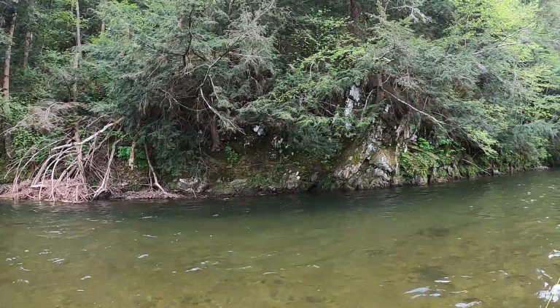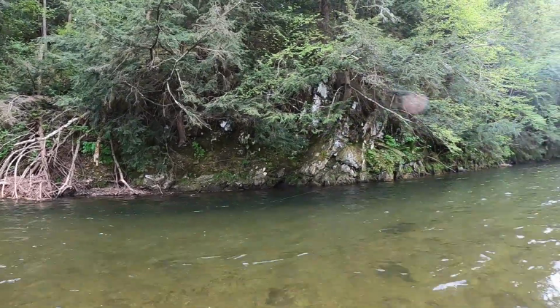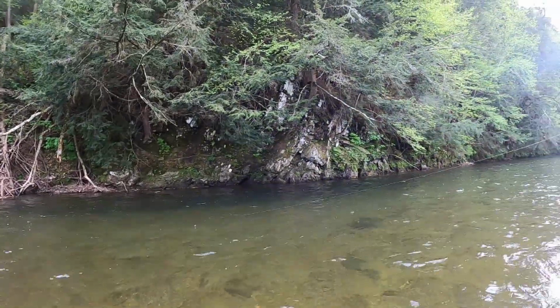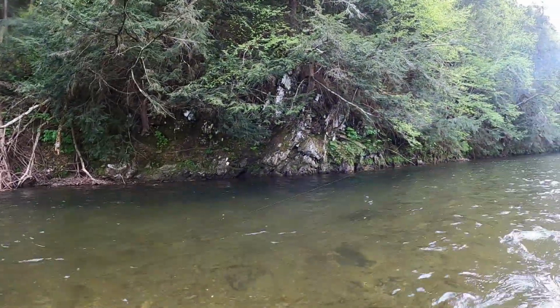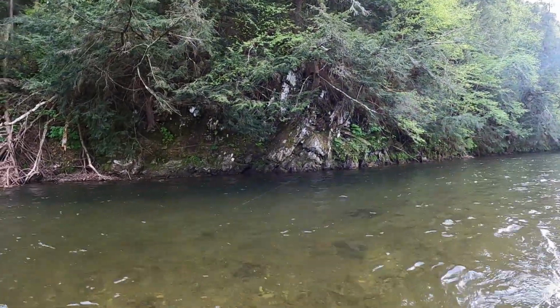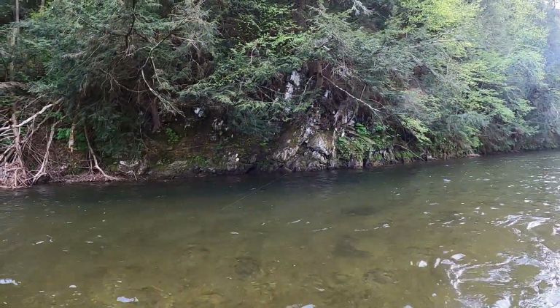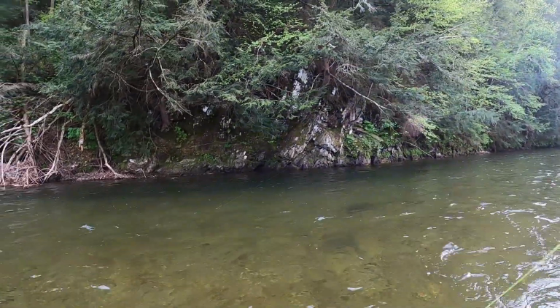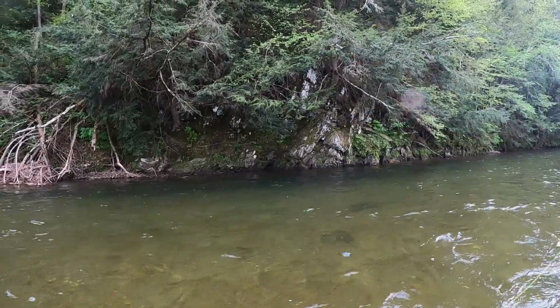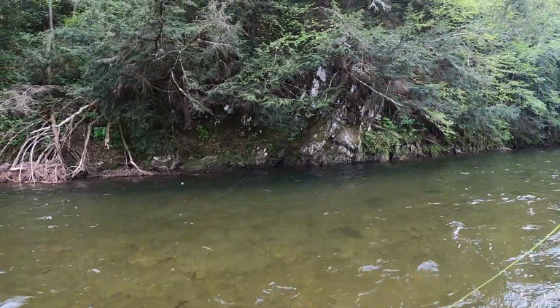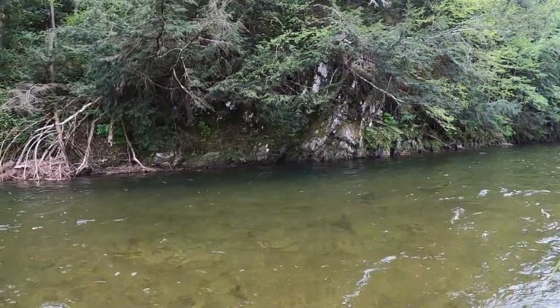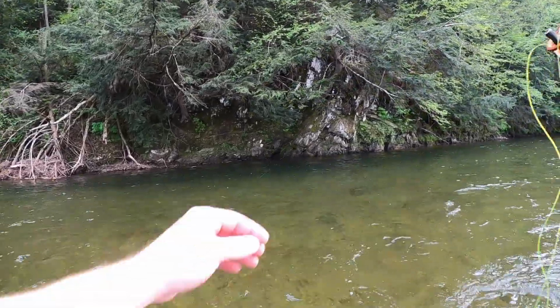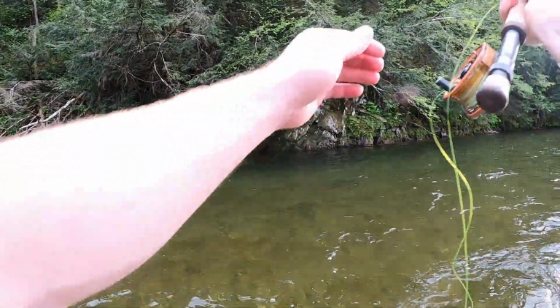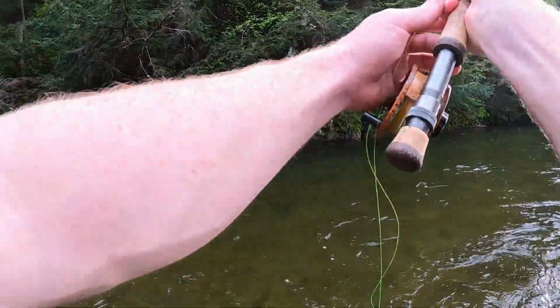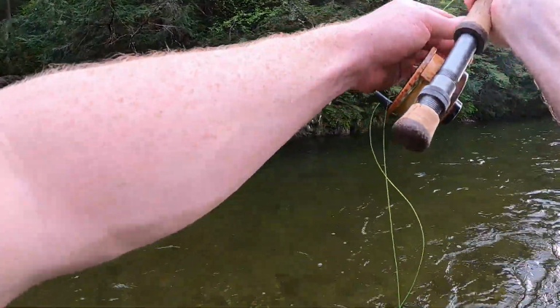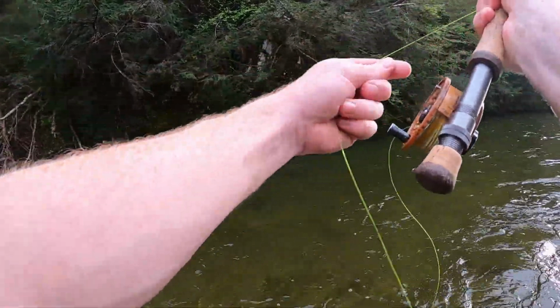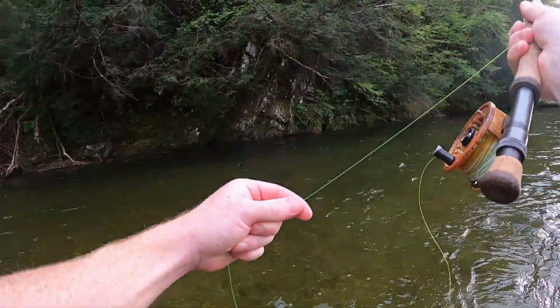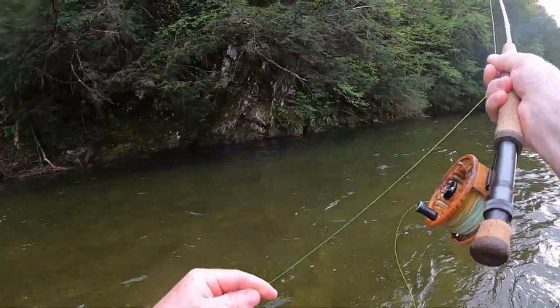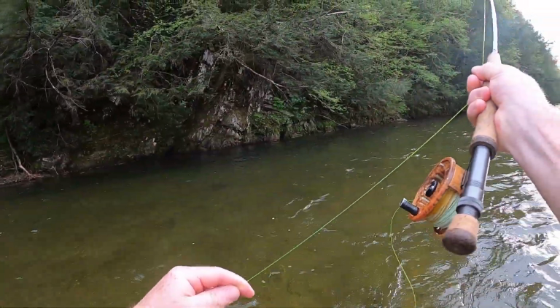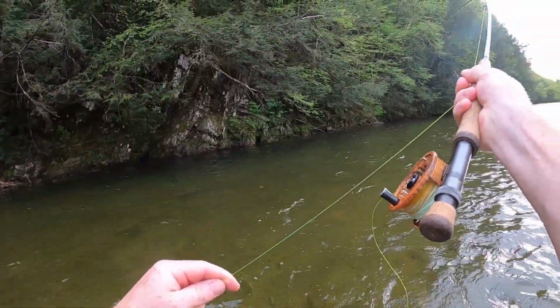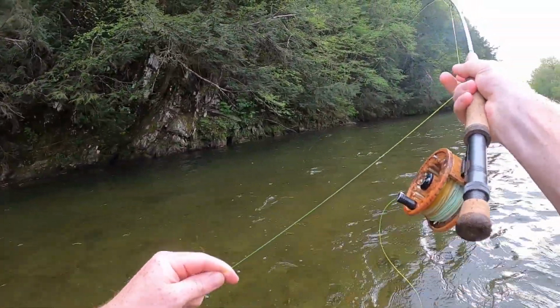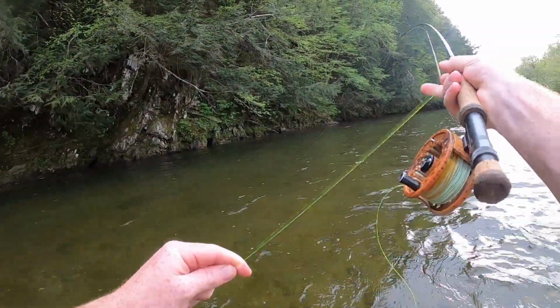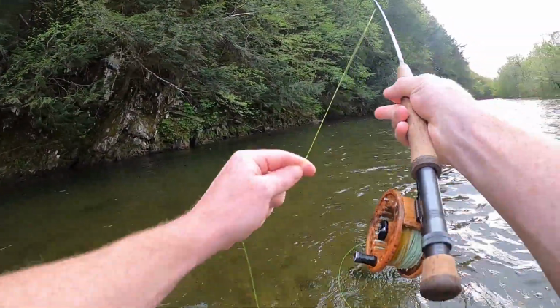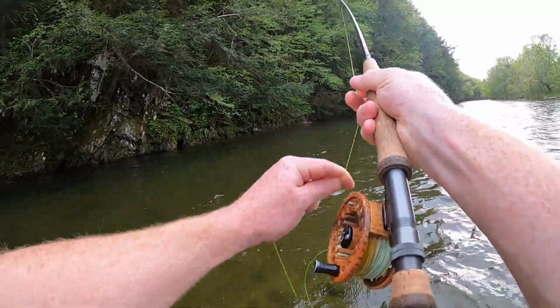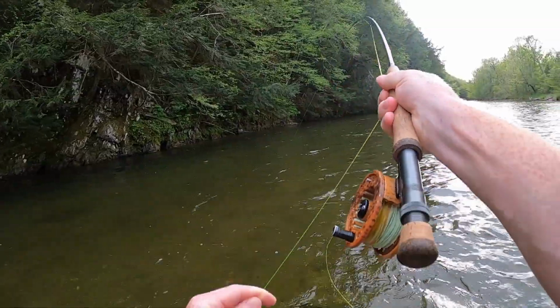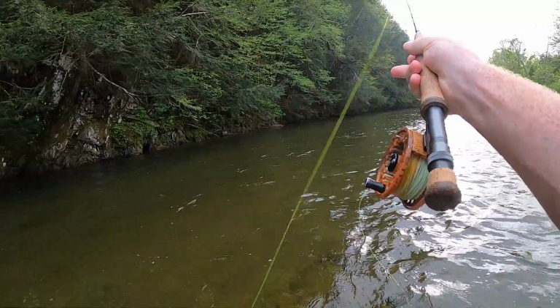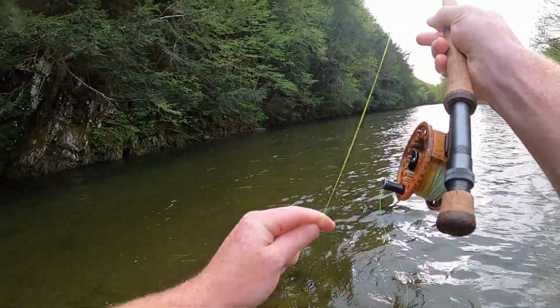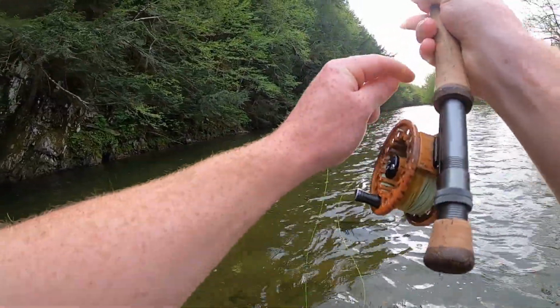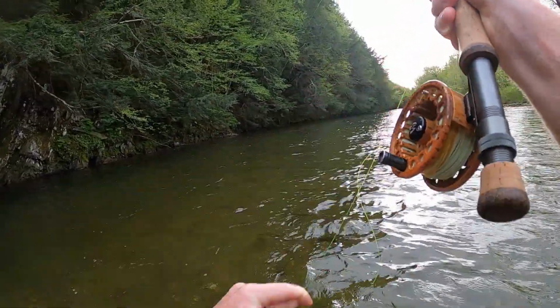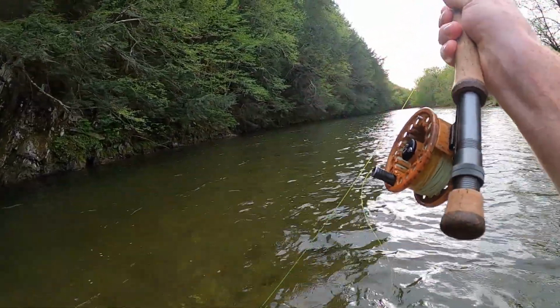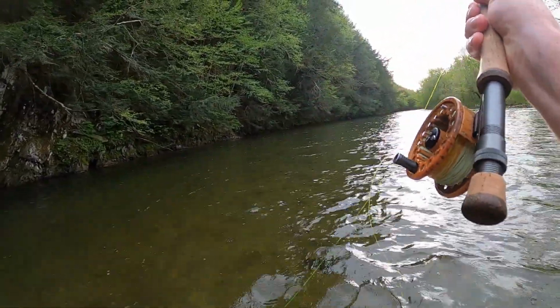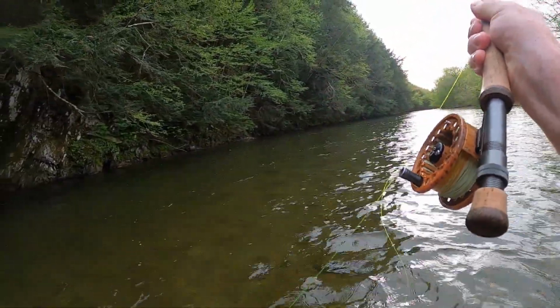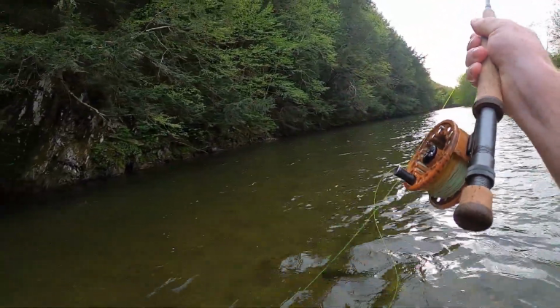Is that a fish? Yeah, it is. Good one, guys. Nice big brown trout. Very, very nice fish. Look at this. We just — oh man, that might have been that big one we saw rising. I didn't even know that was a fish.